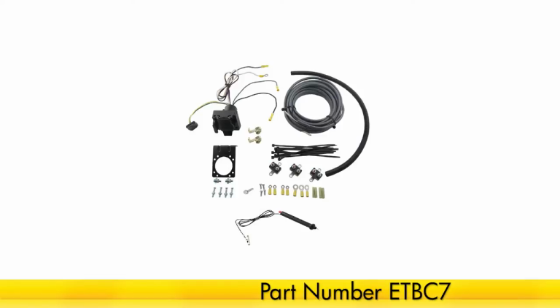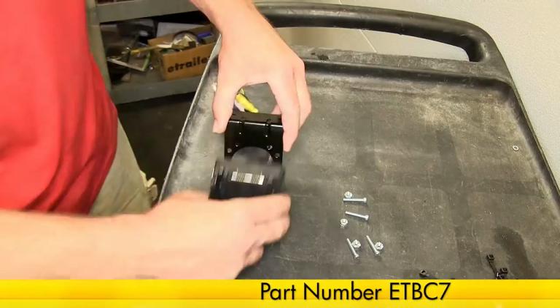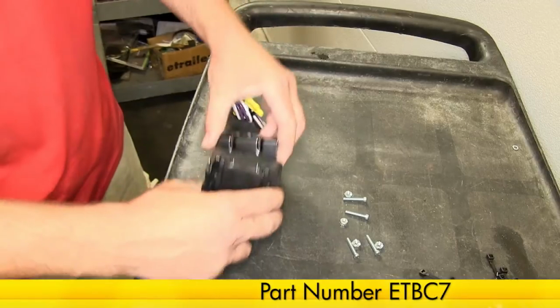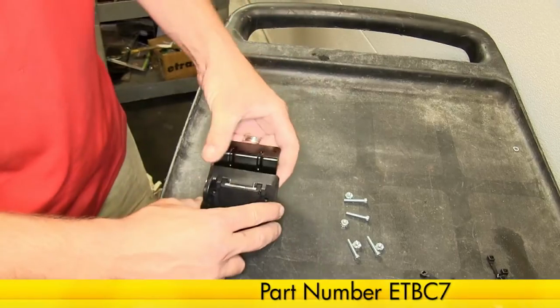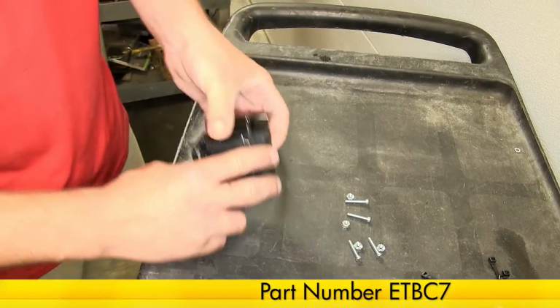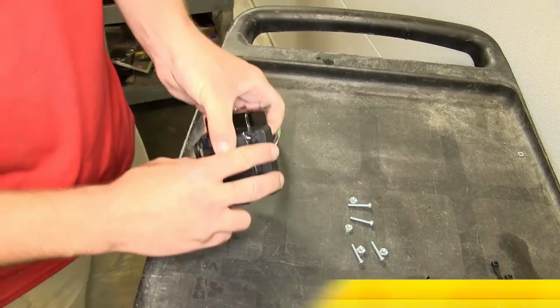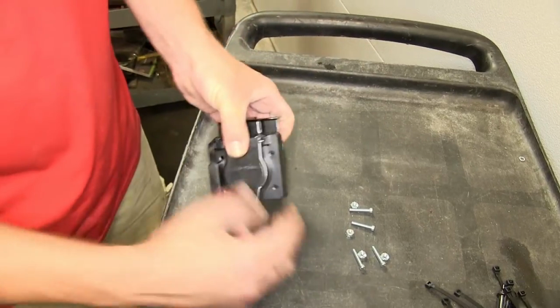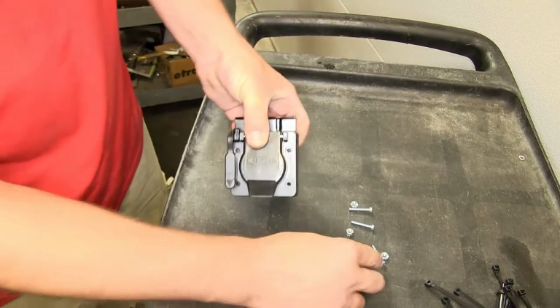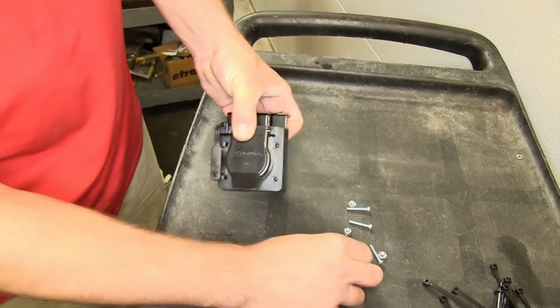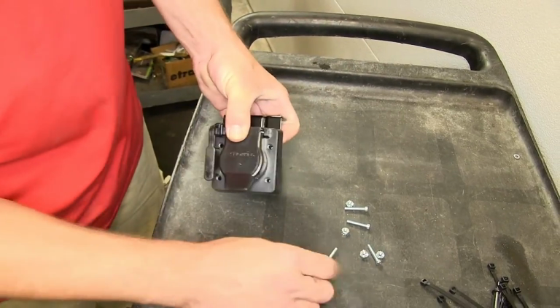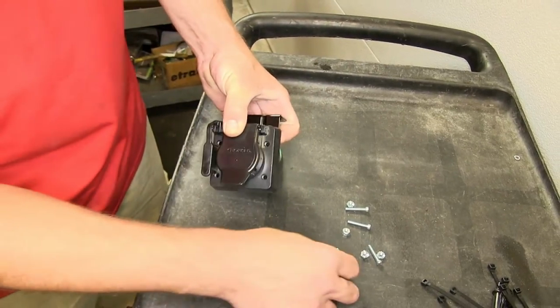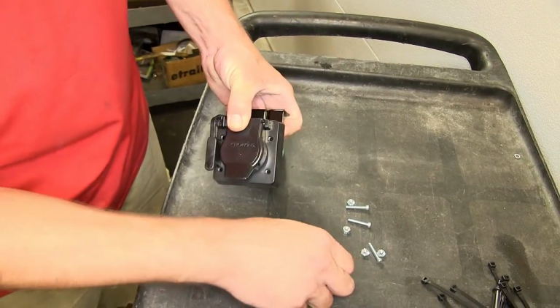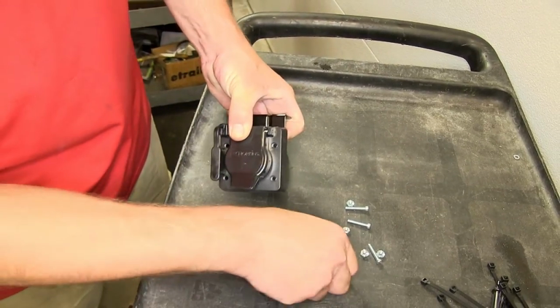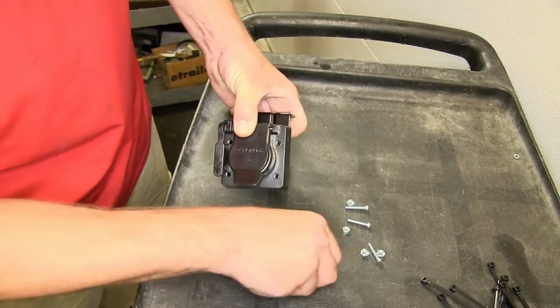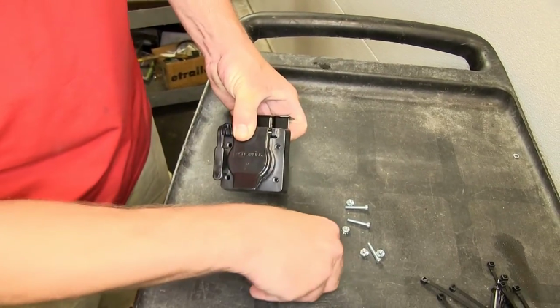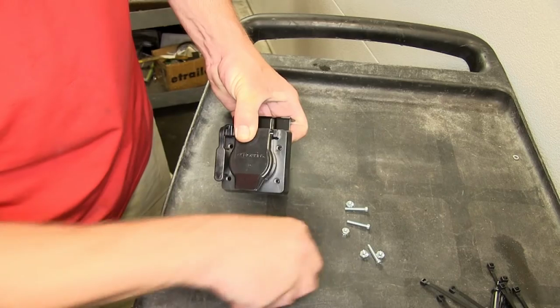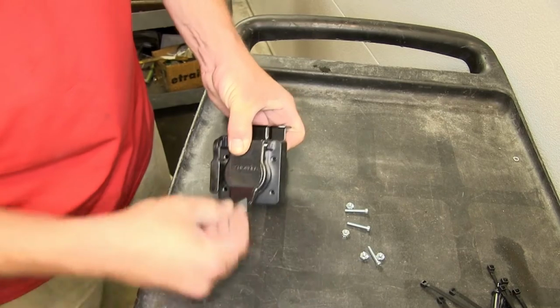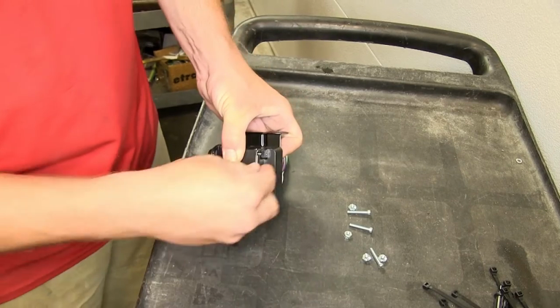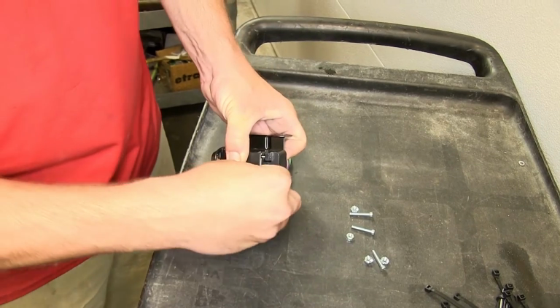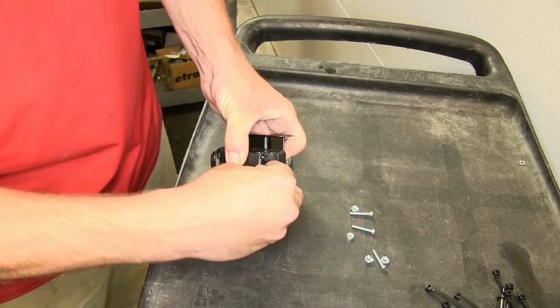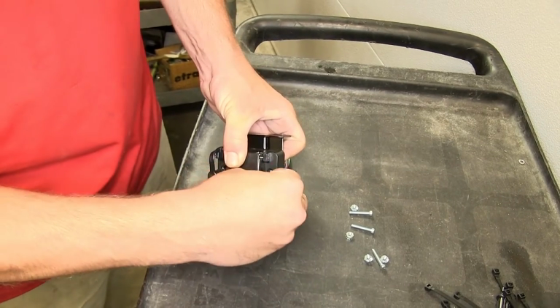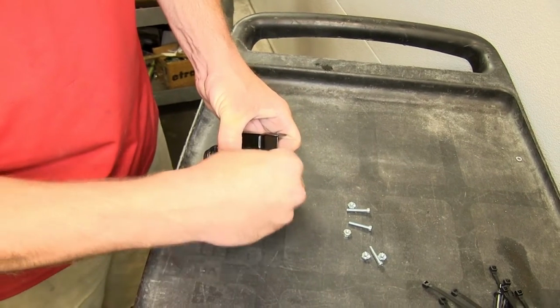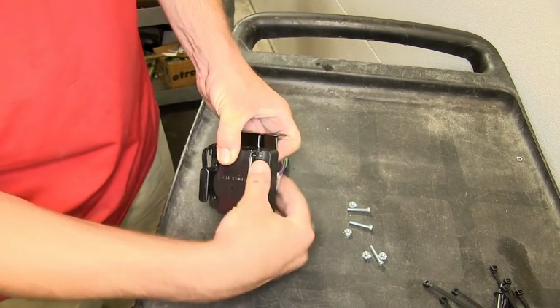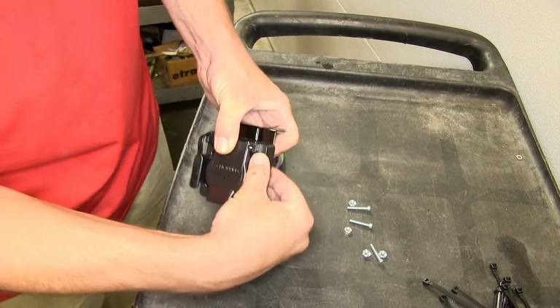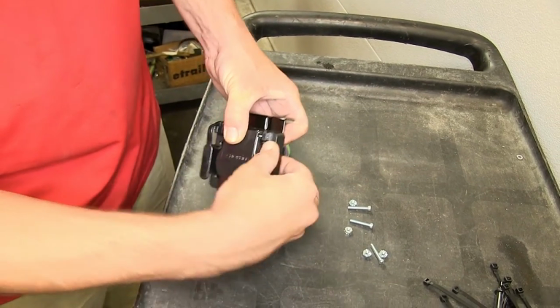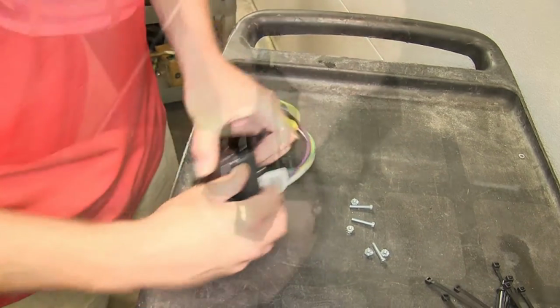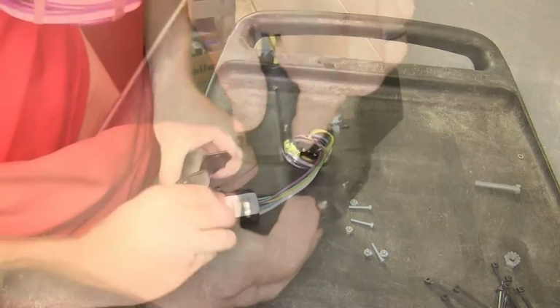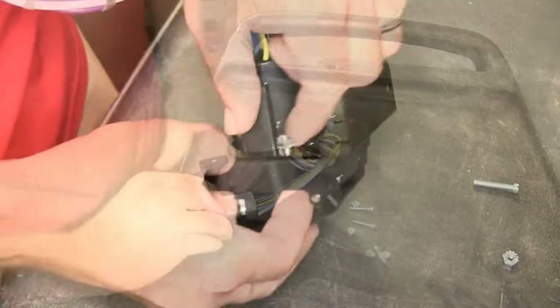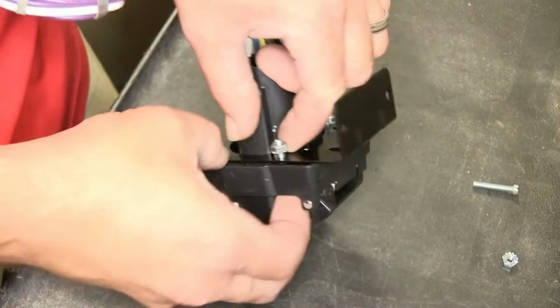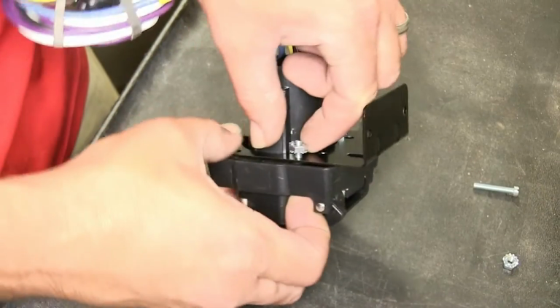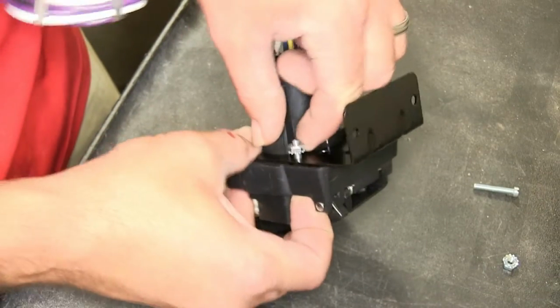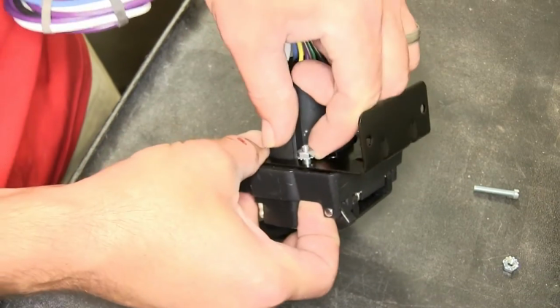To begin our install, we'll first go ahead and mount the 7-Pole Bracket onto our 7-Pole Connector. We'll use the hardware provided with our install kit to secure it.